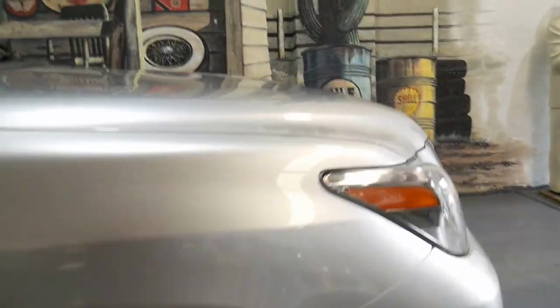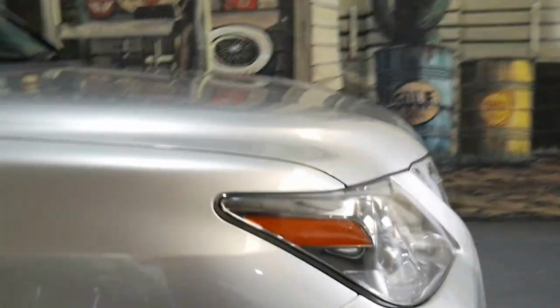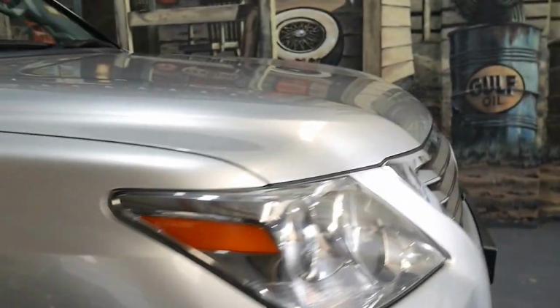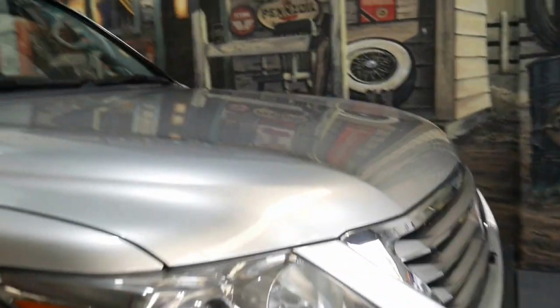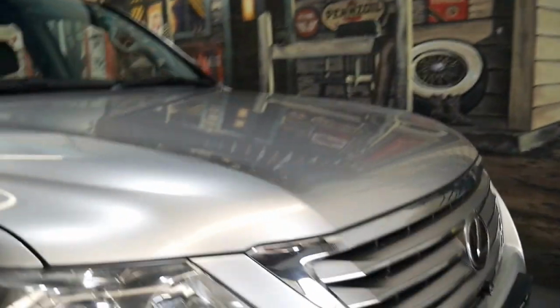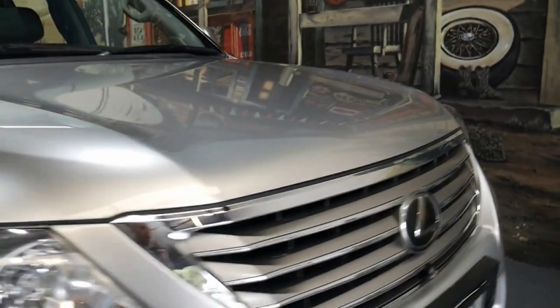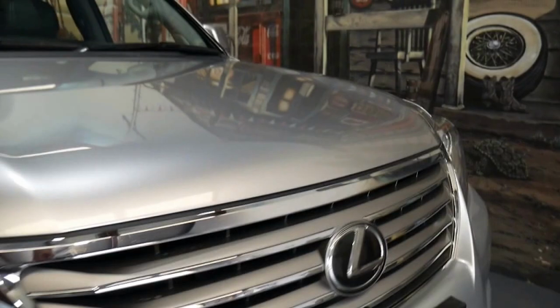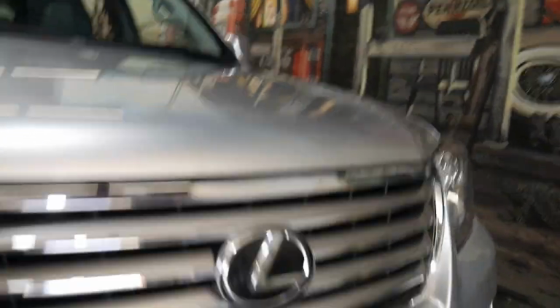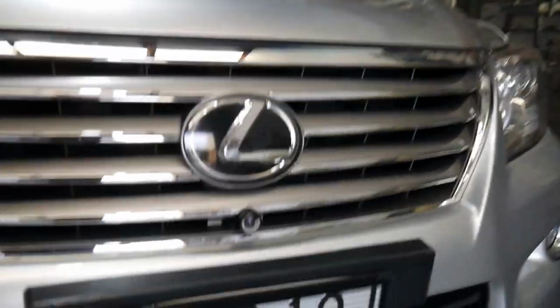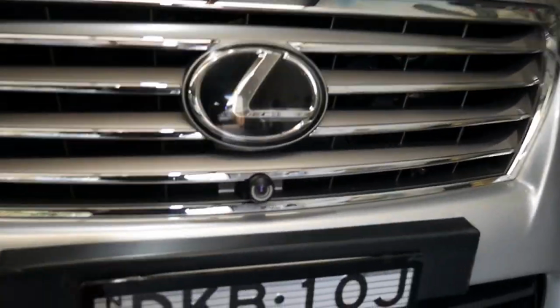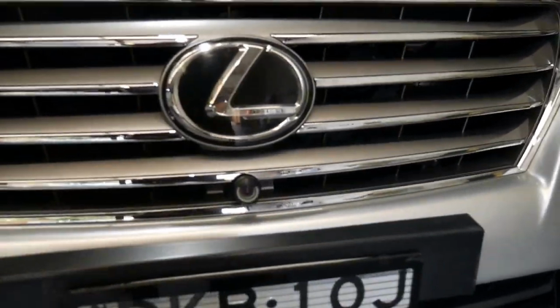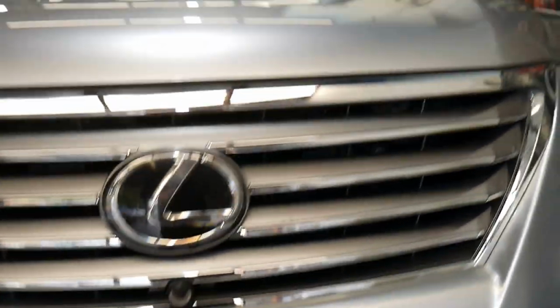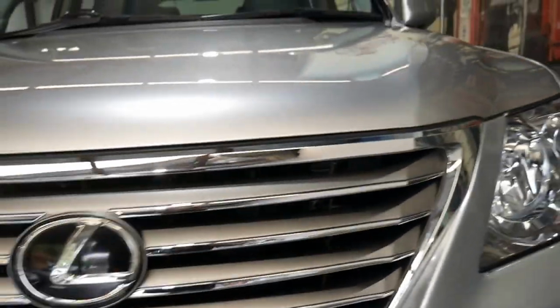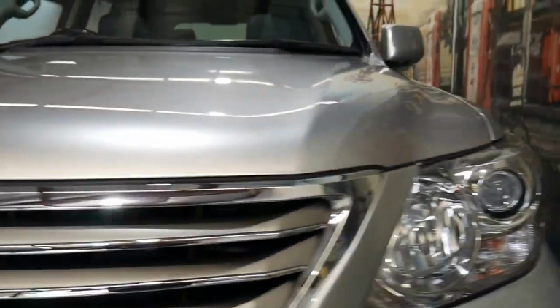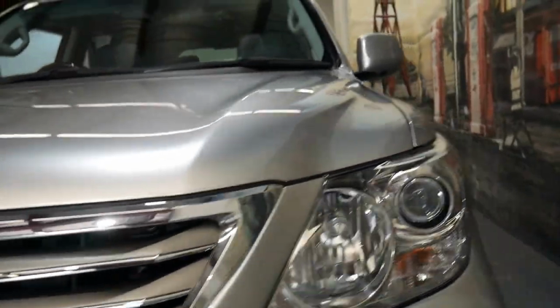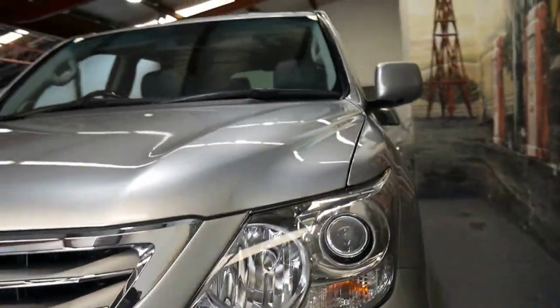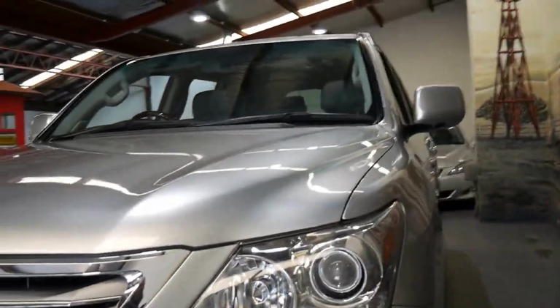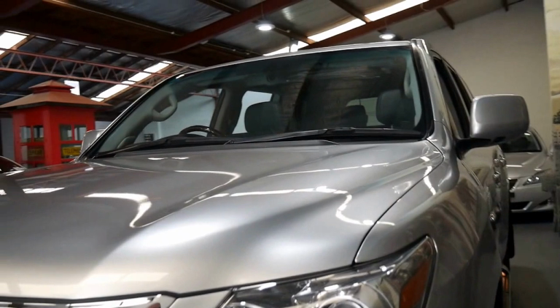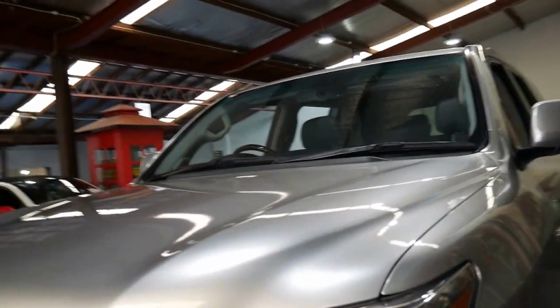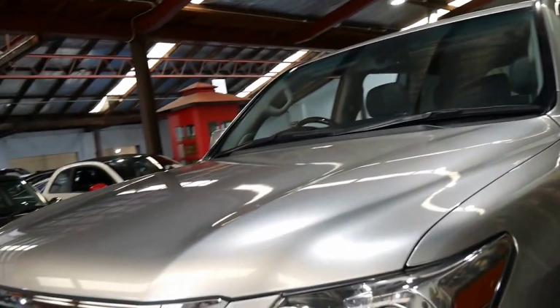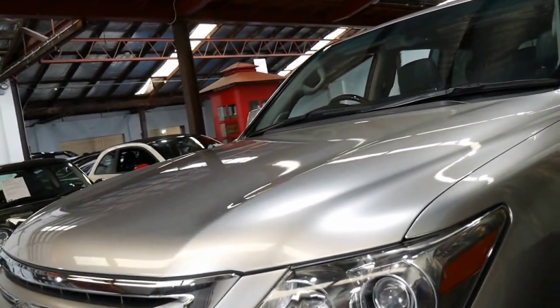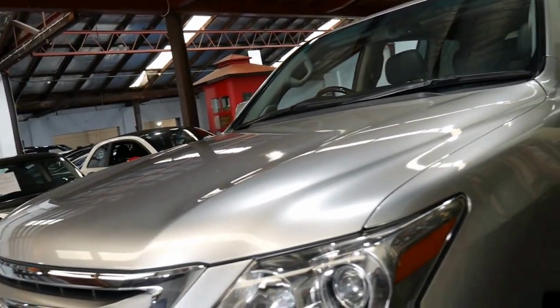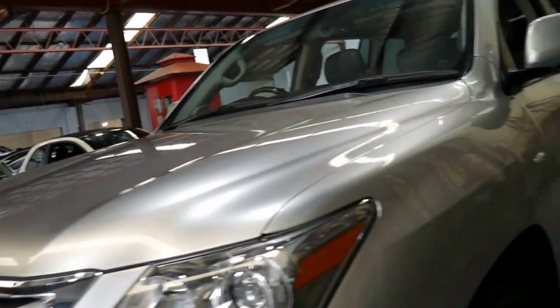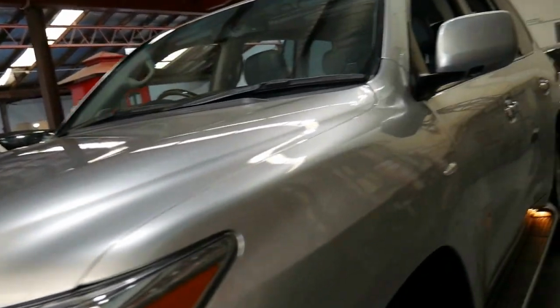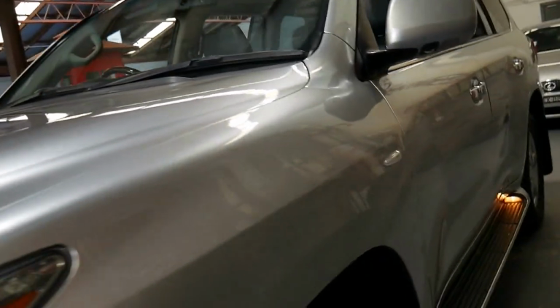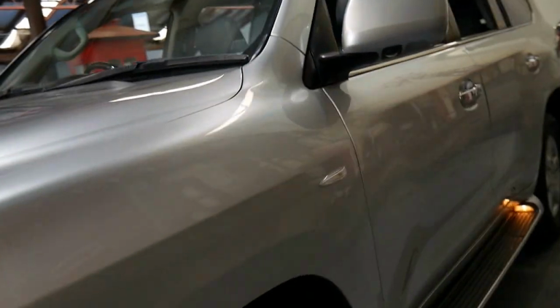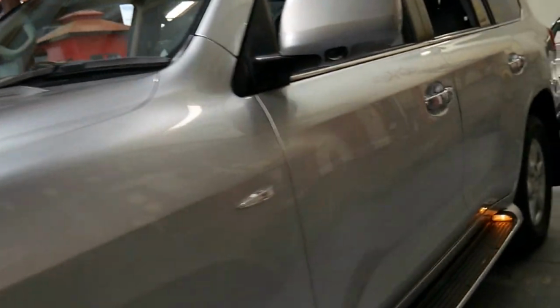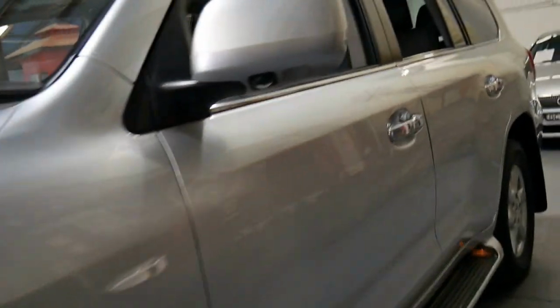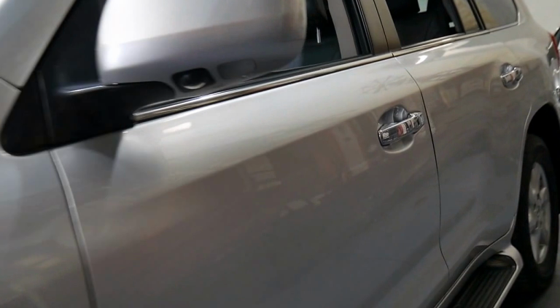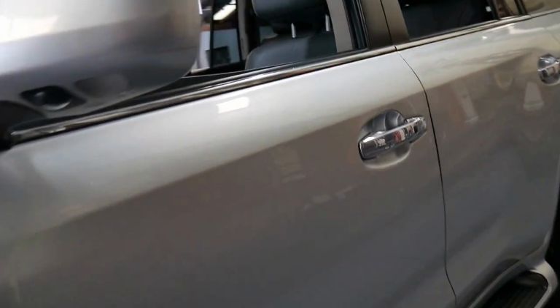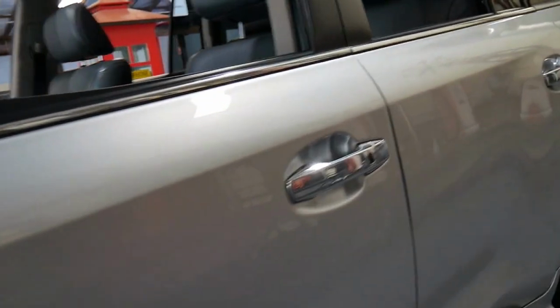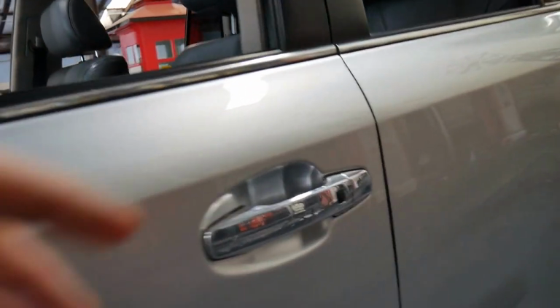The paintwork is absolutely lovely. You've even got a camera out the front, cameras in the back, and parking sensors as well. Just so you know, this car has not been detailed at all and that's obviously something that we would do as part of the sale.